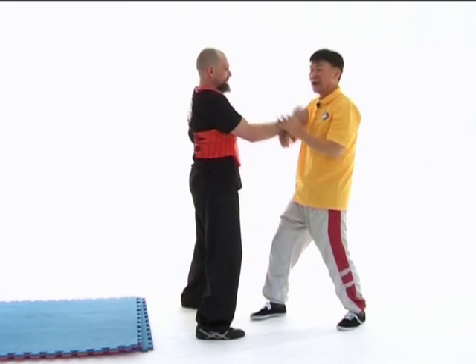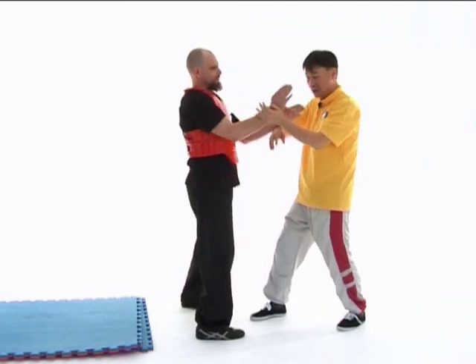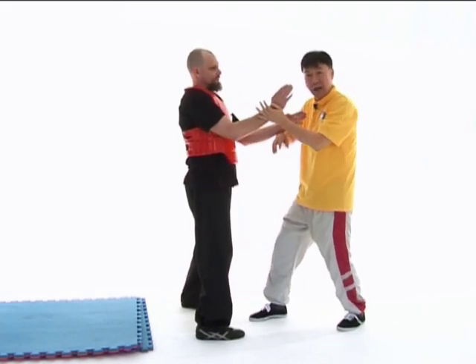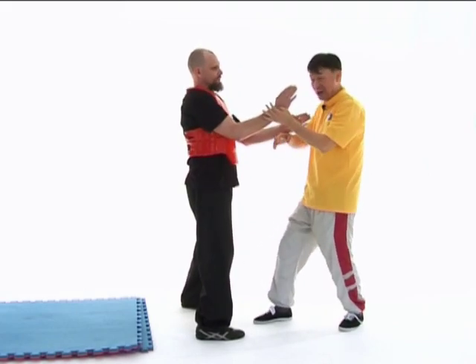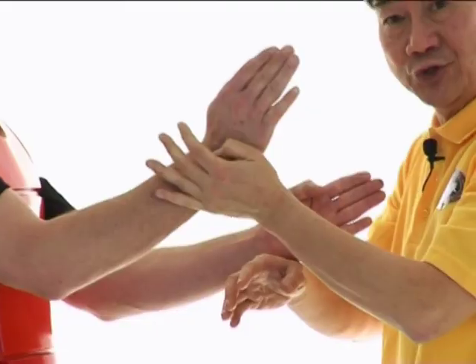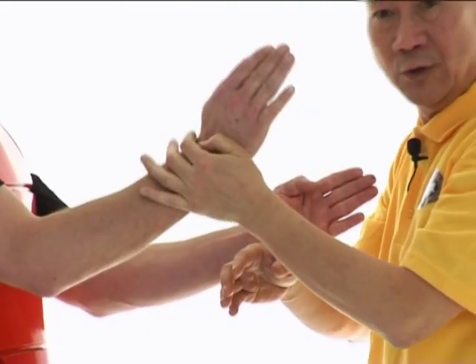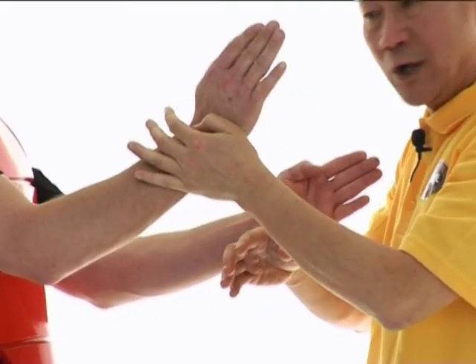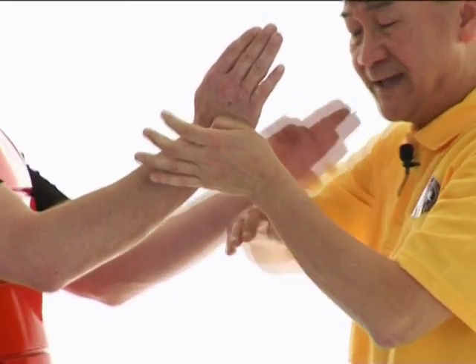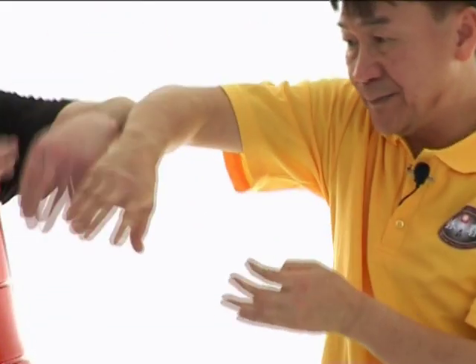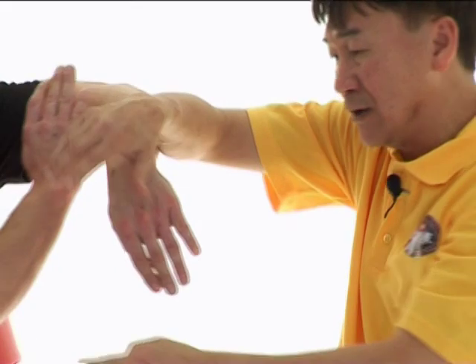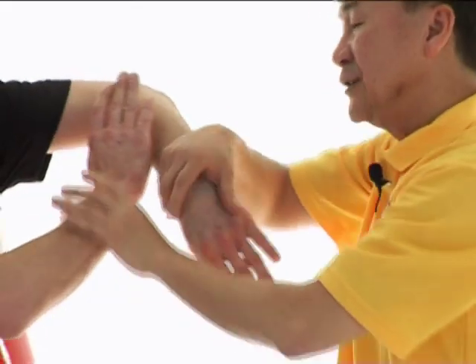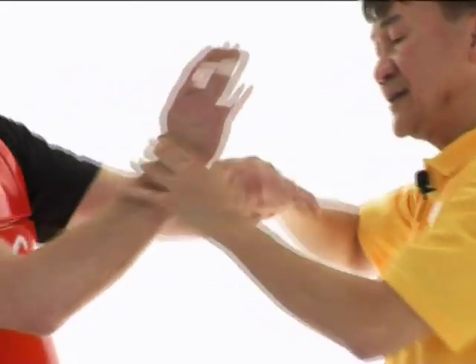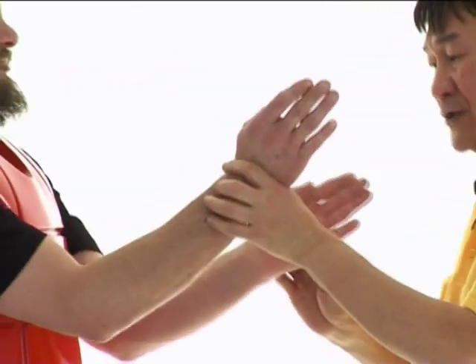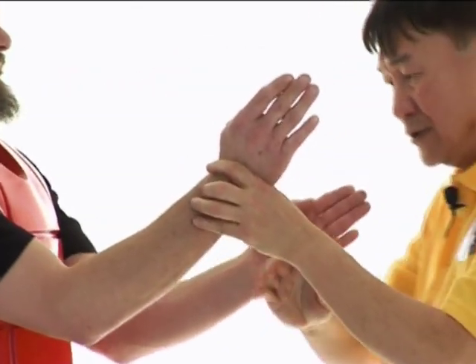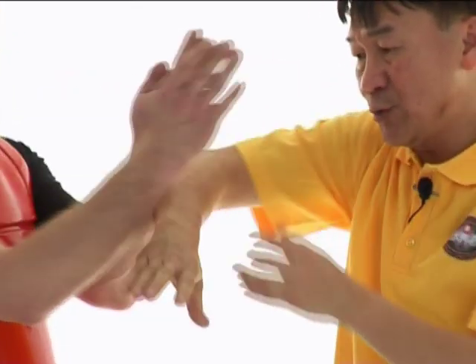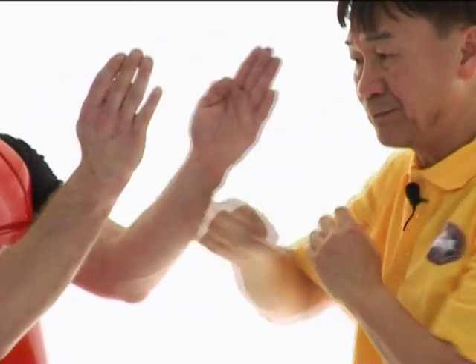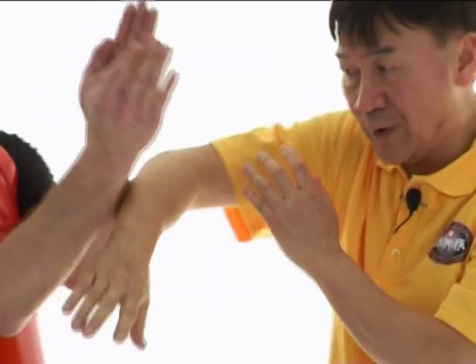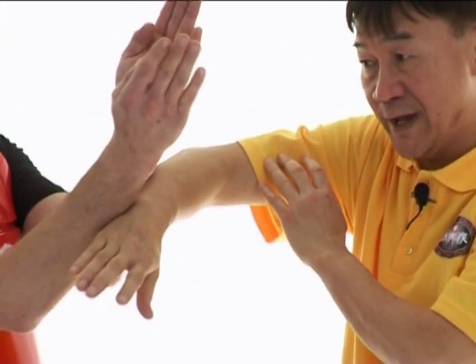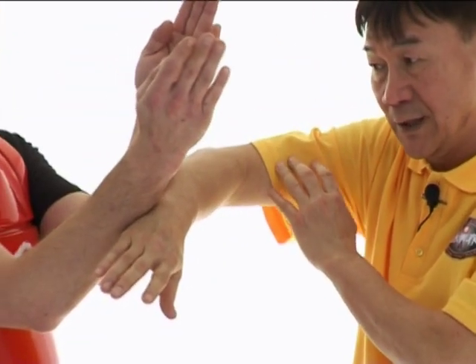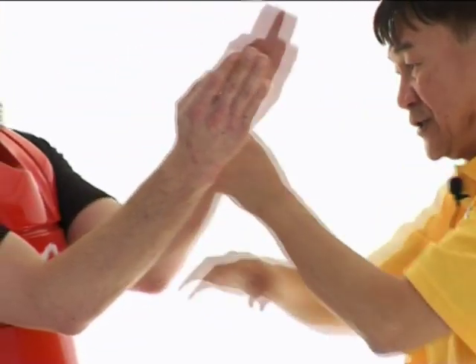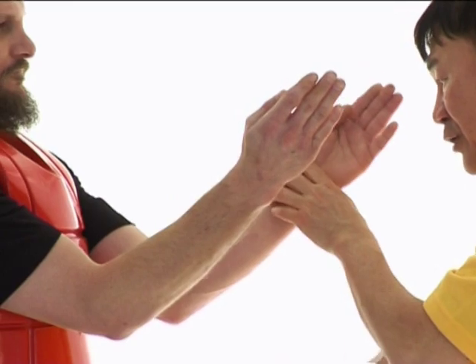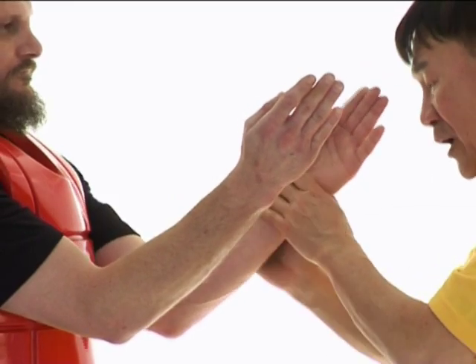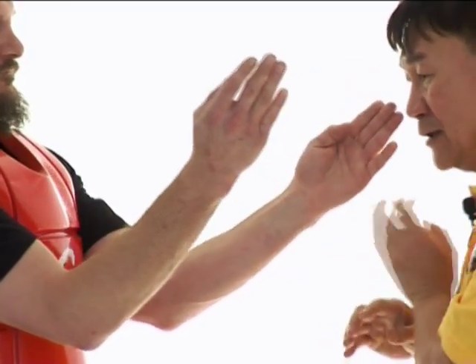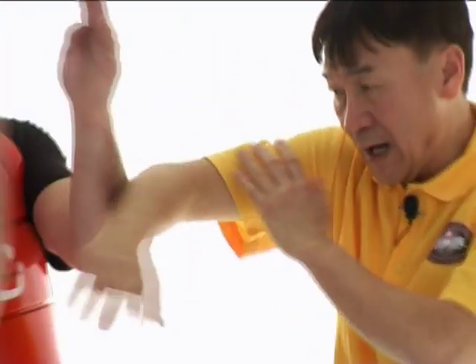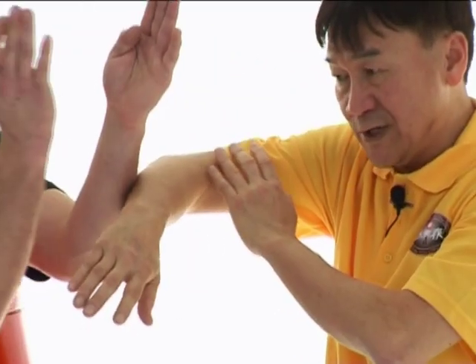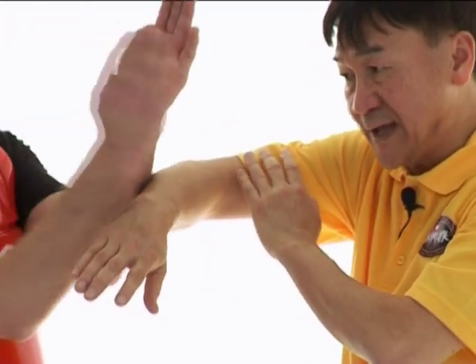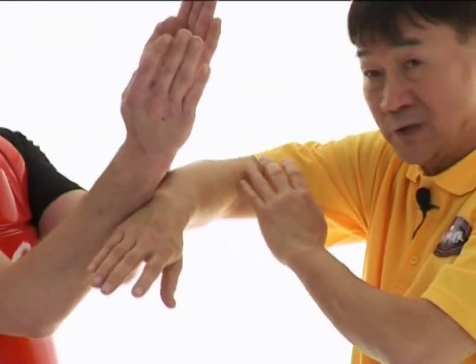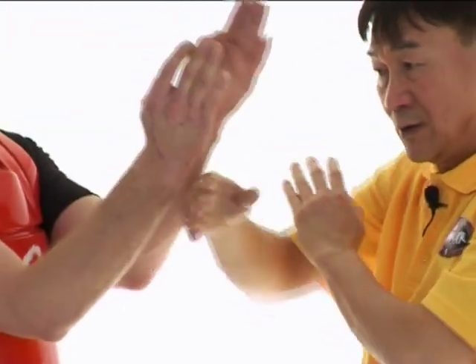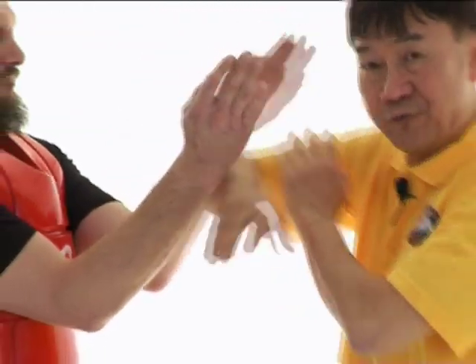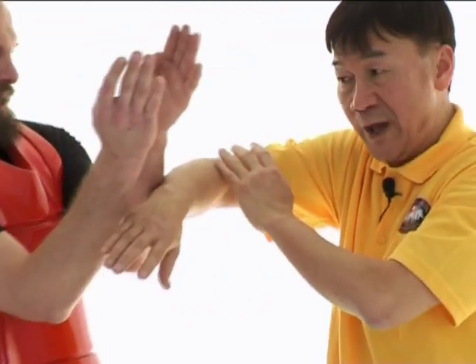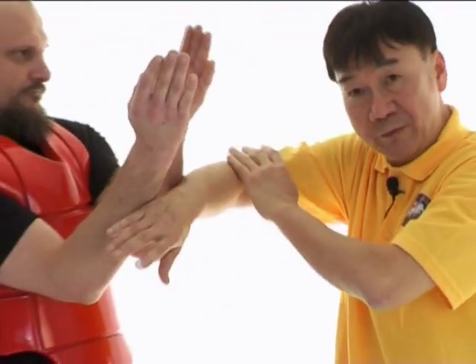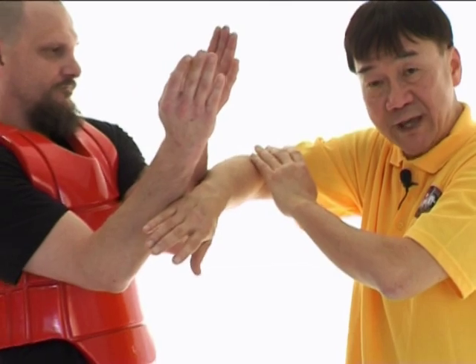Therefore, I have to change into what I call the extended bongsao. This extended bongsao deals with both of his hands. Instead of dealing with one hand, I use an extended bongsao to flip away both of his hands.